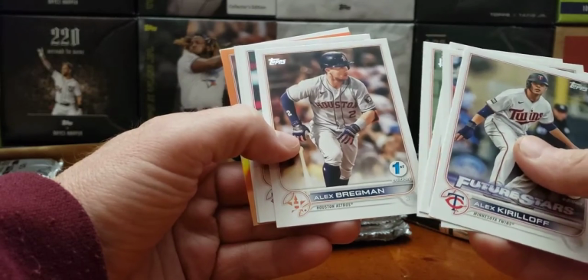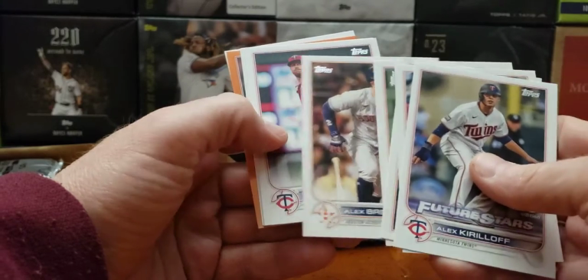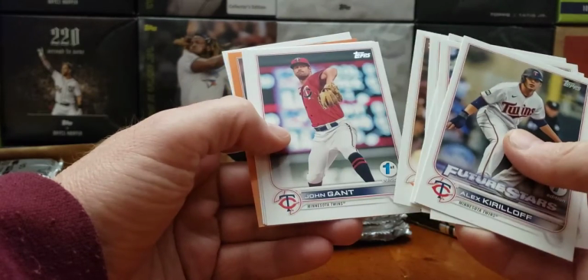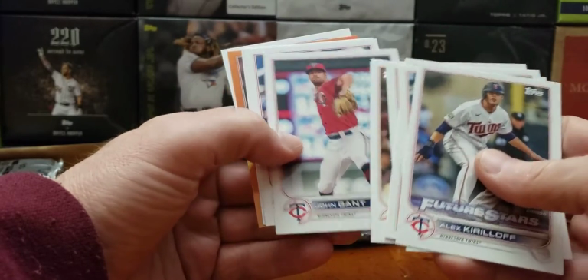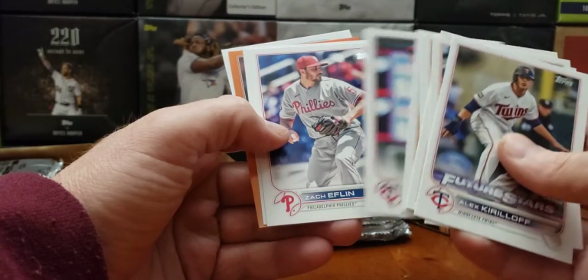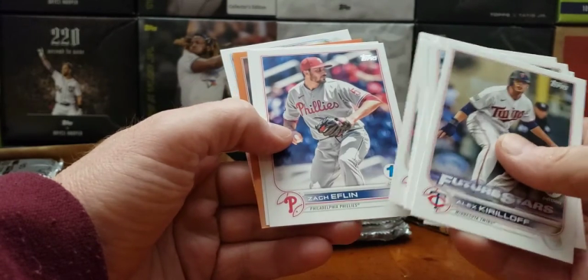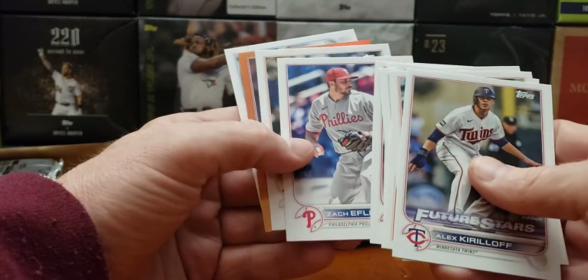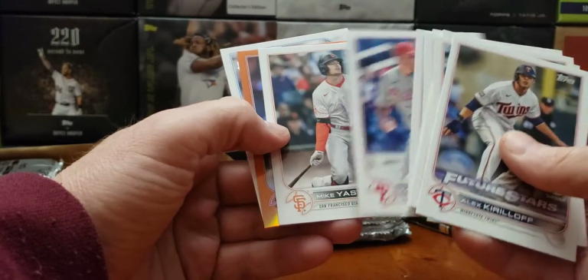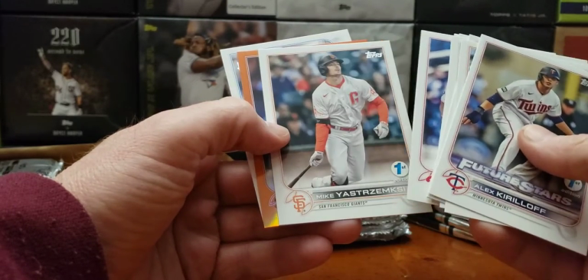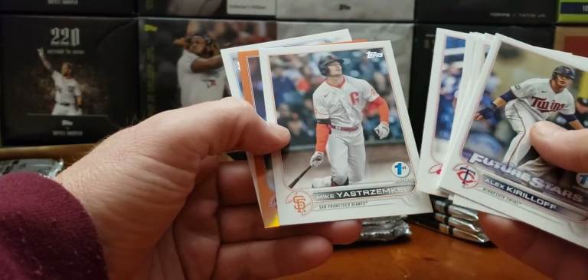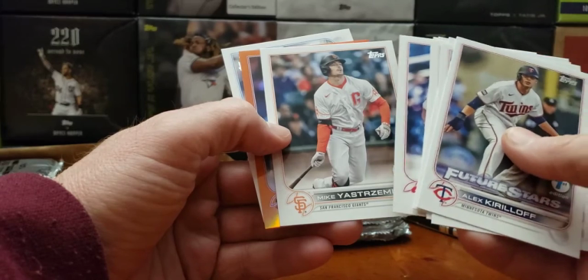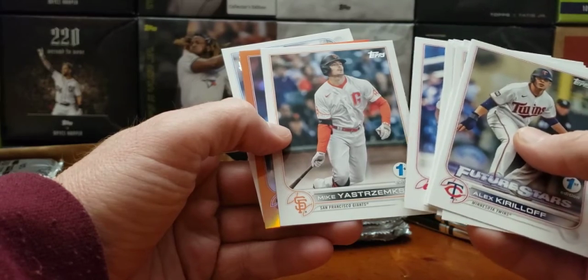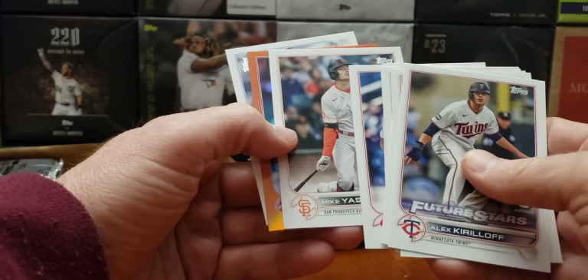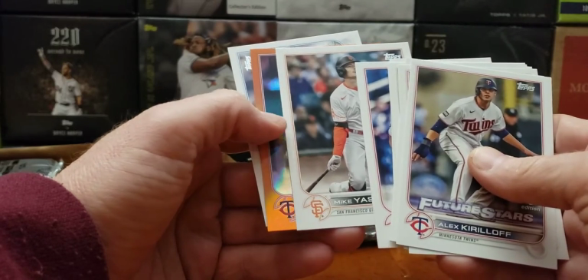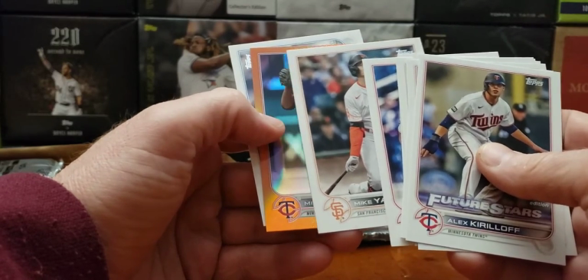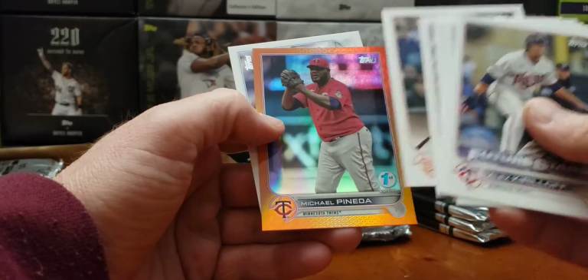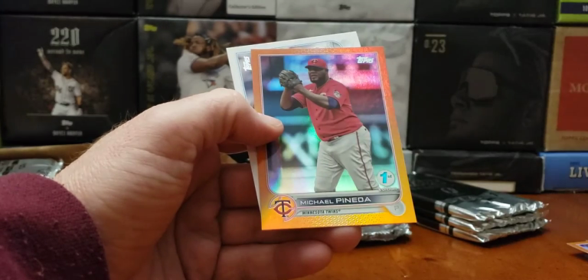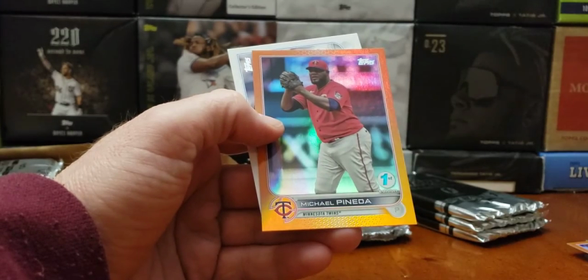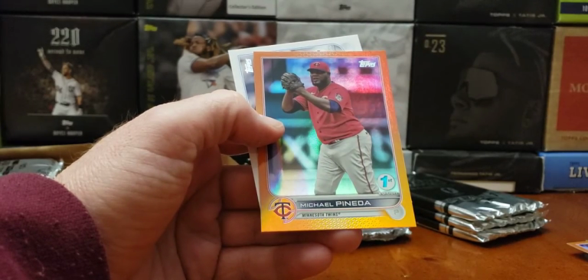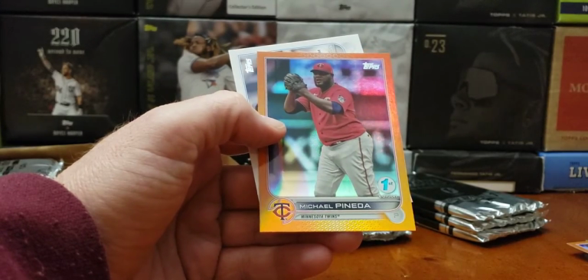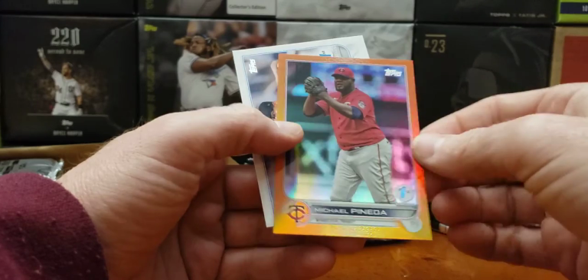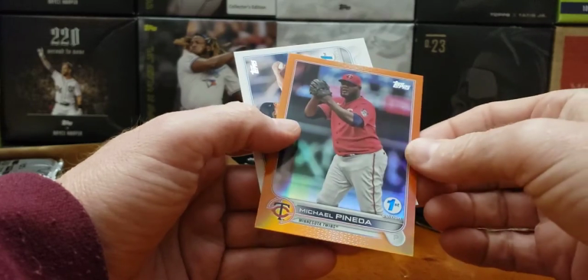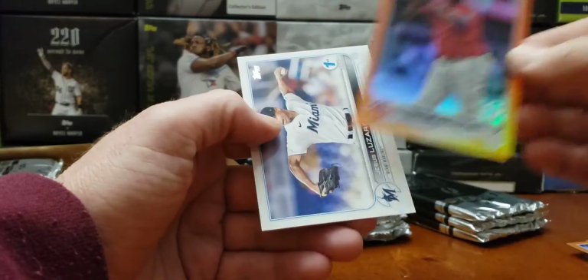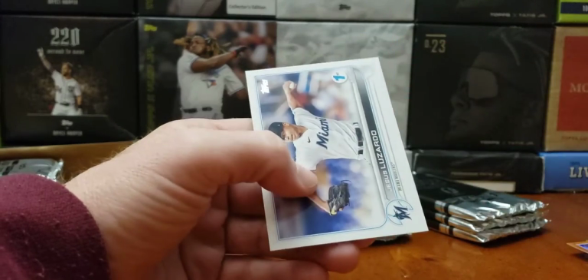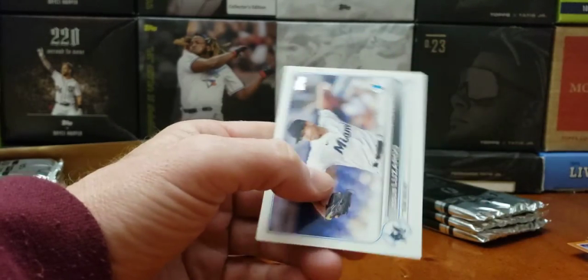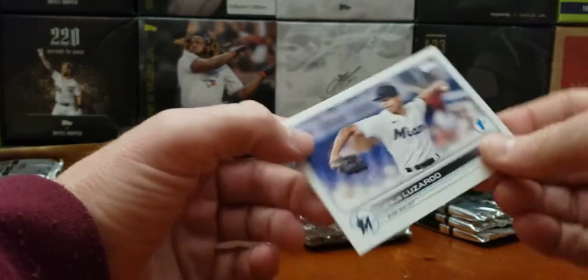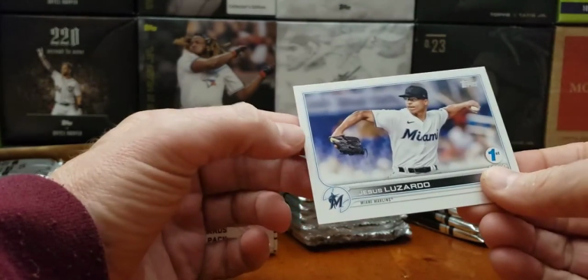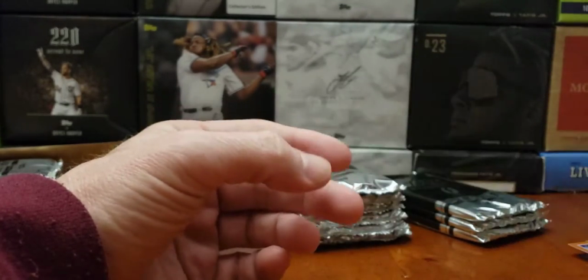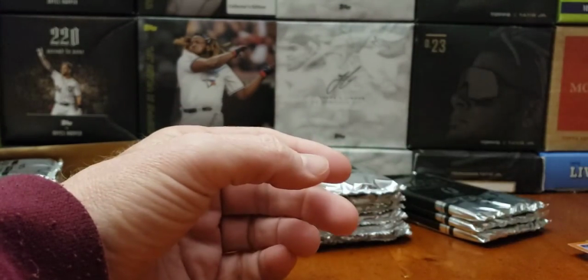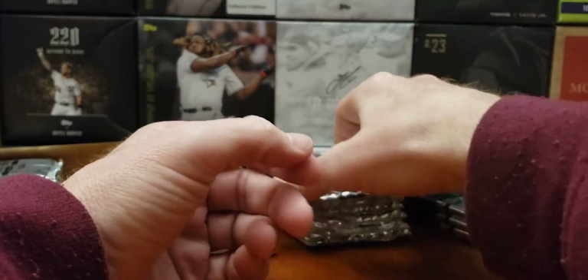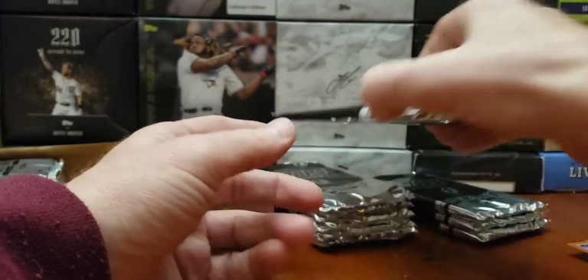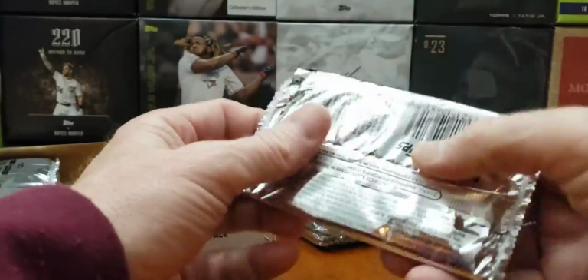Pineda, Braggam, Gant, Zach Eflin, and Mikey Skremski. Orange hit — Minnesota Twins, Pineda. Two oranges. I guess the gold shall be coming.